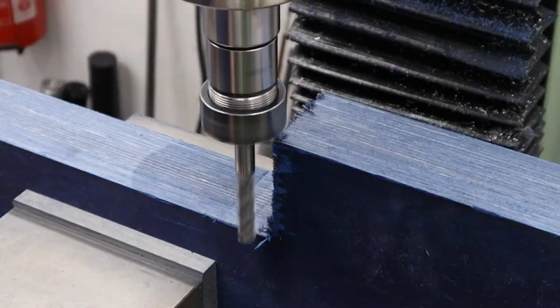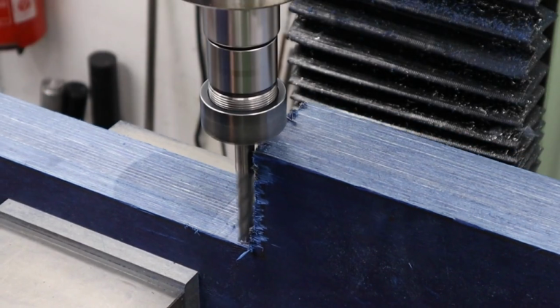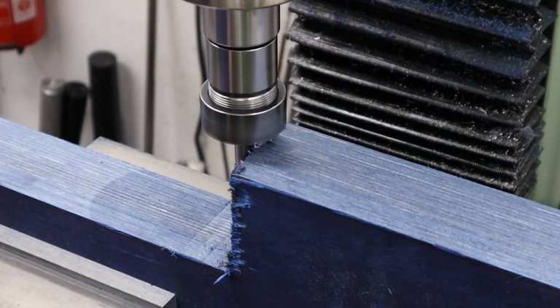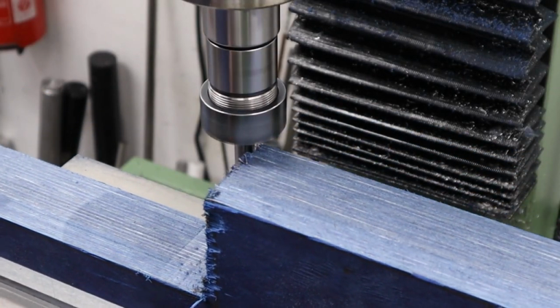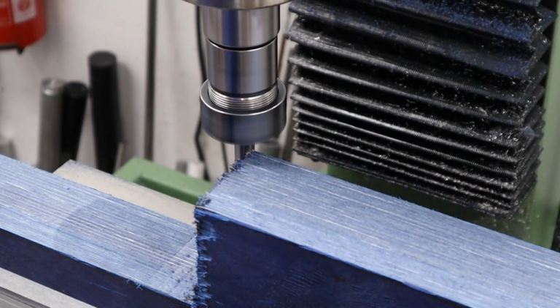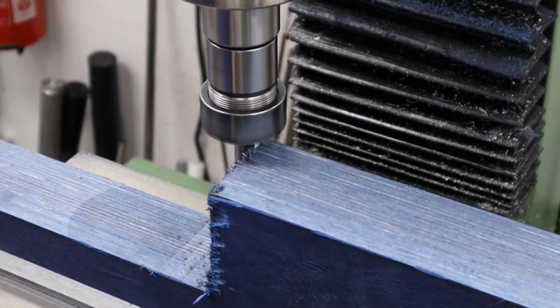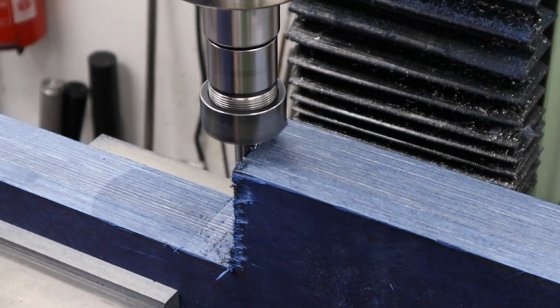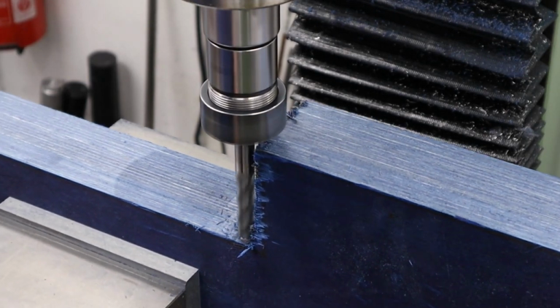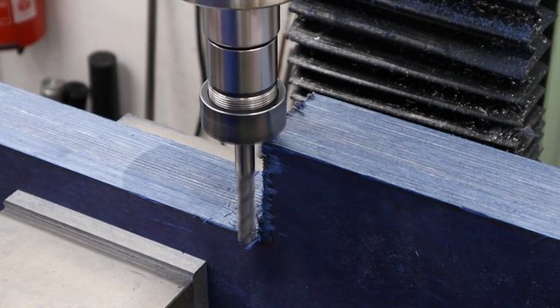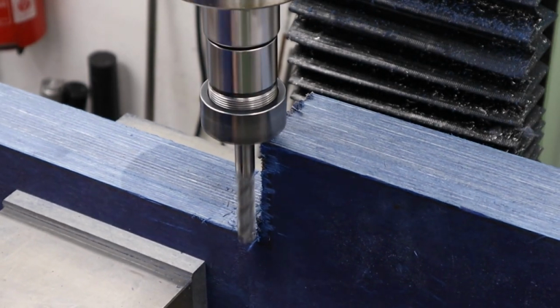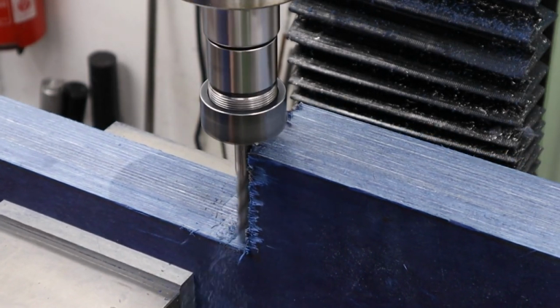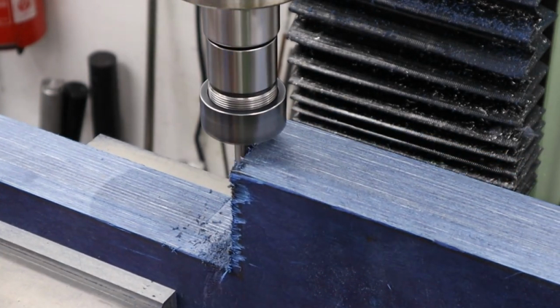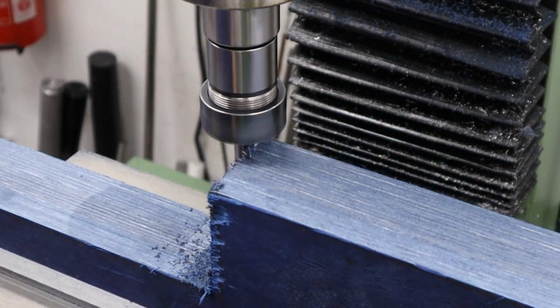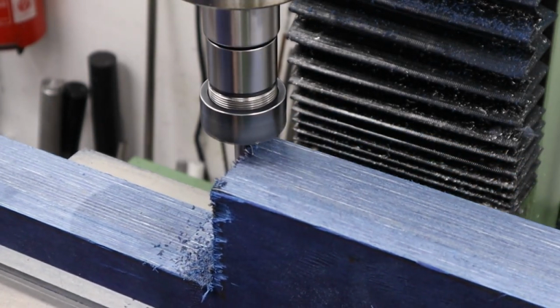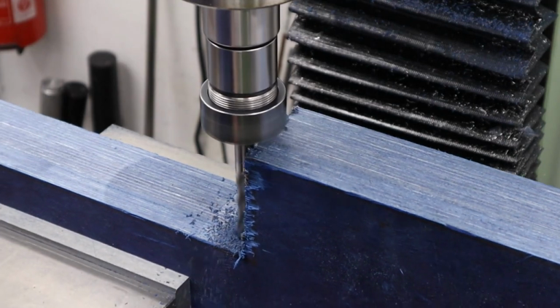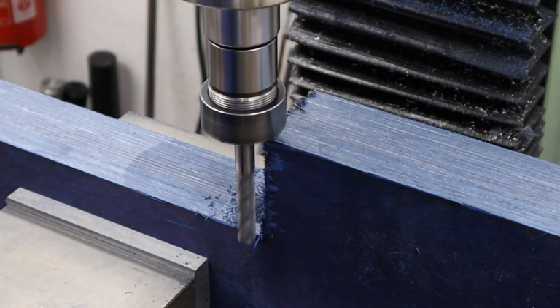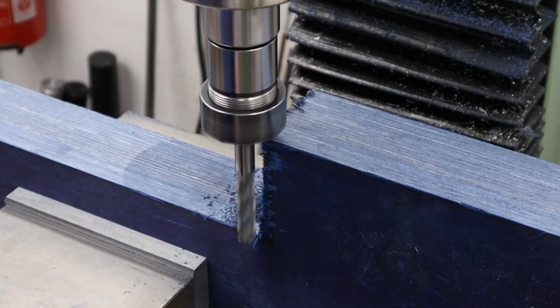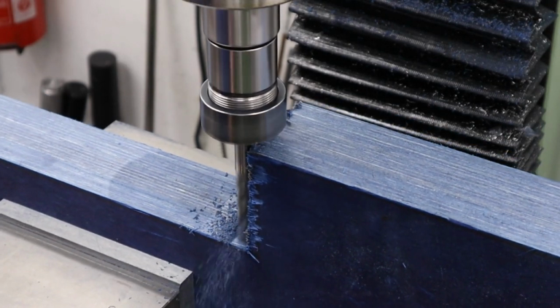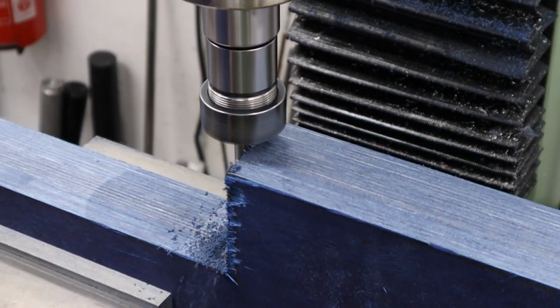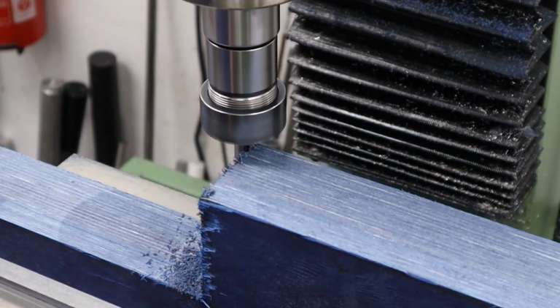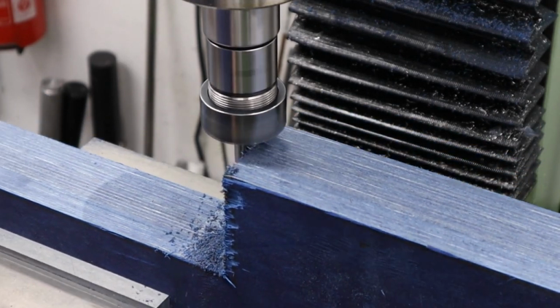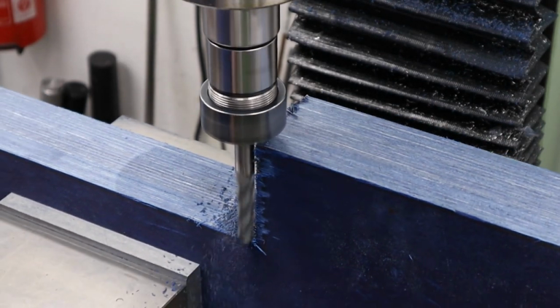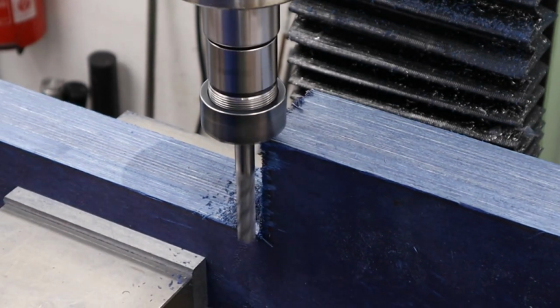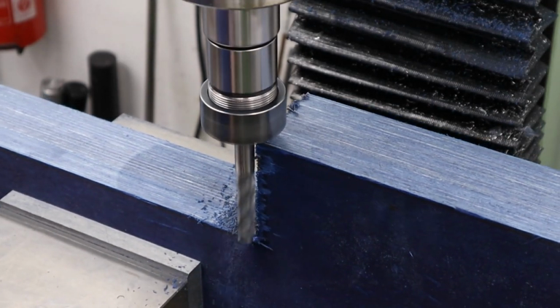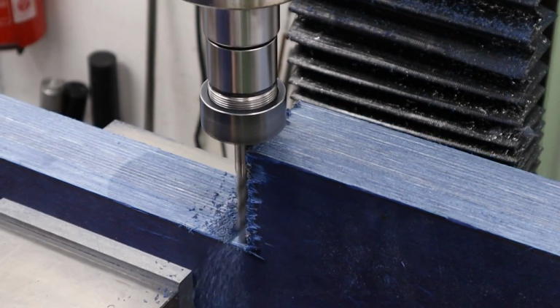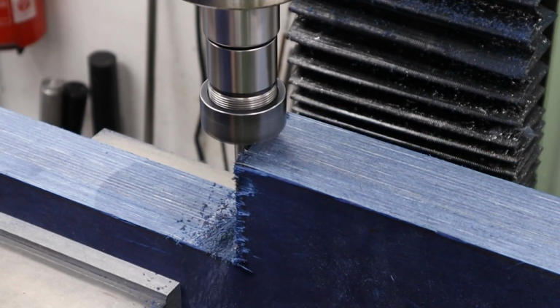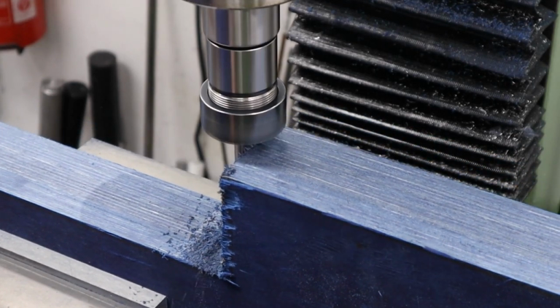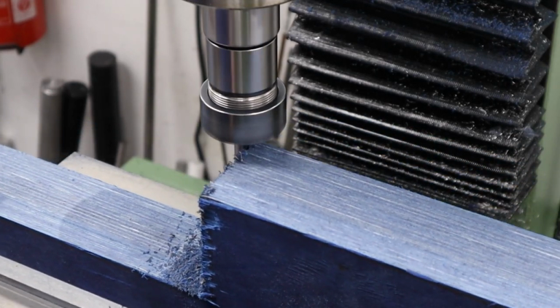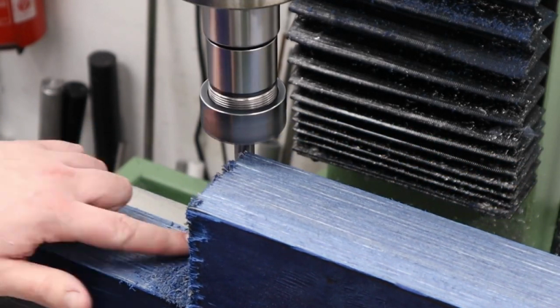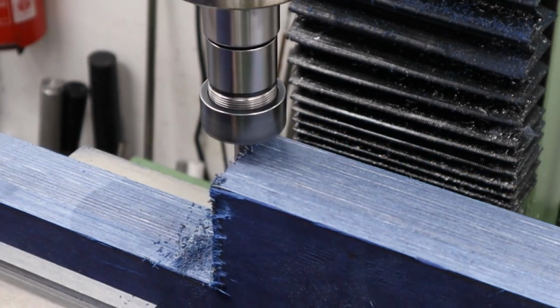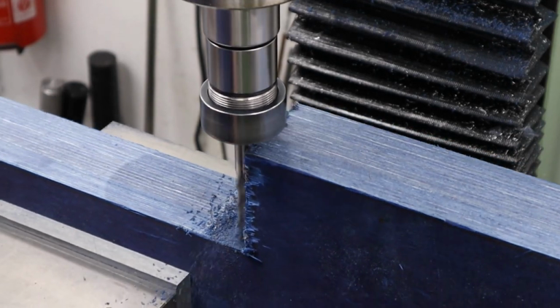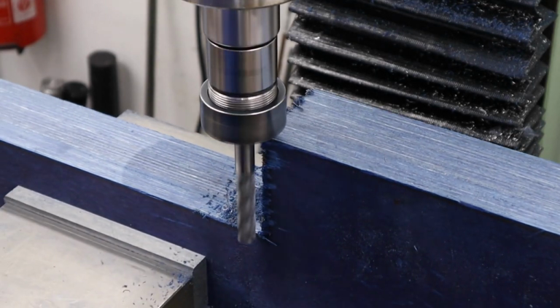Once that's done we can use a long end mill to clean up the area between the butt end of the stock and the fore end. This will eventually be the grip of the stock and I want this nice and vertical. We might have to walk this back a little at a later date but for now we're just getting the profile established.